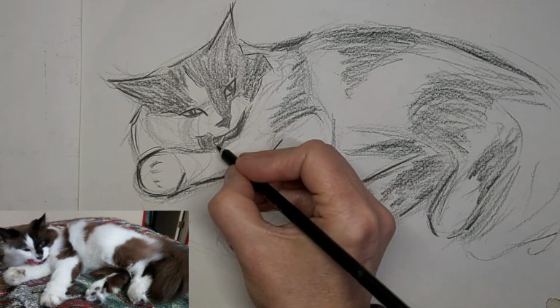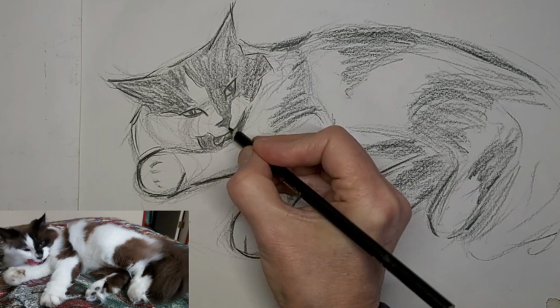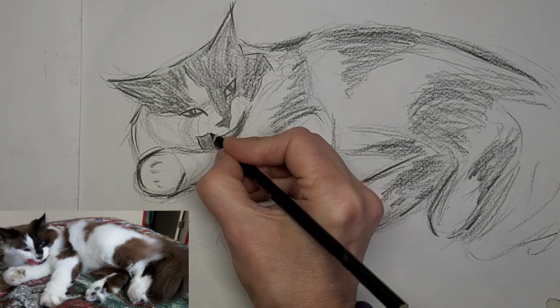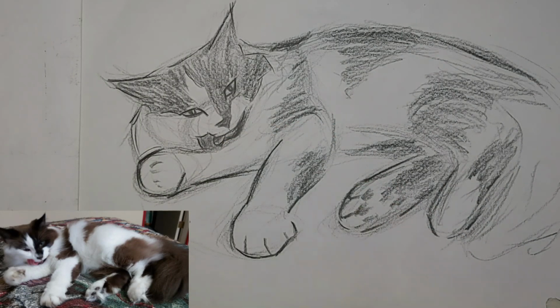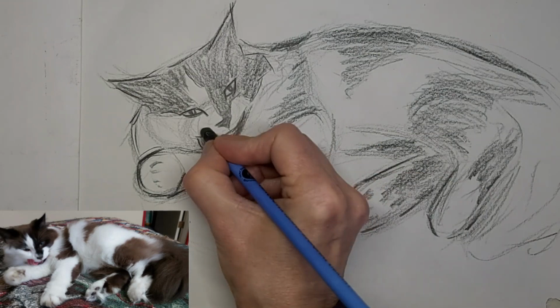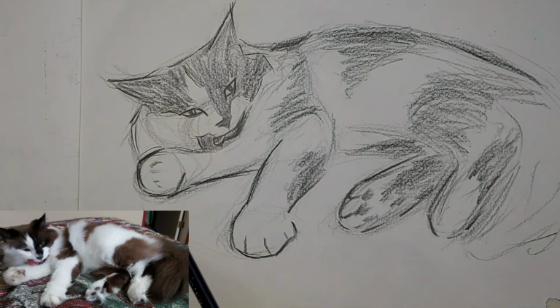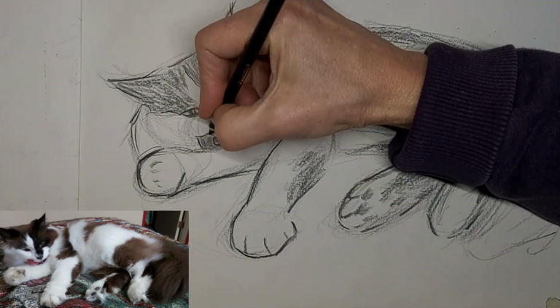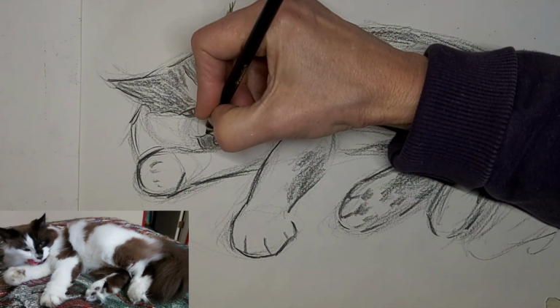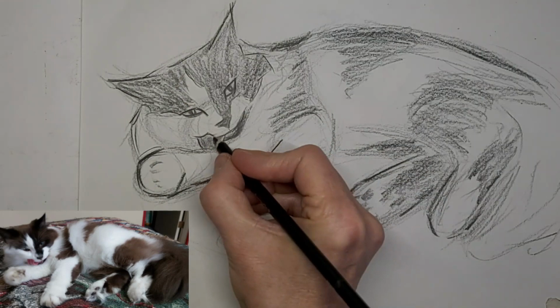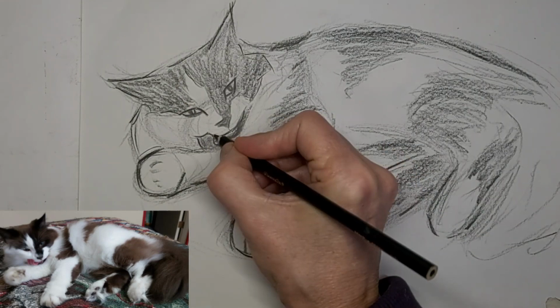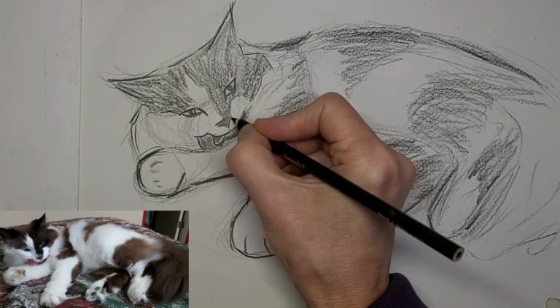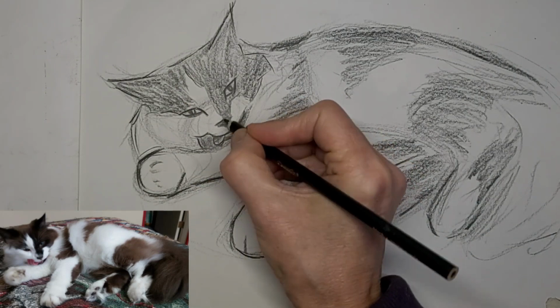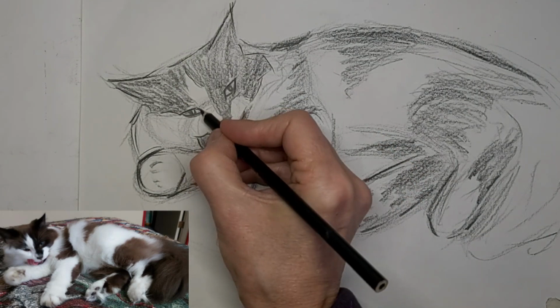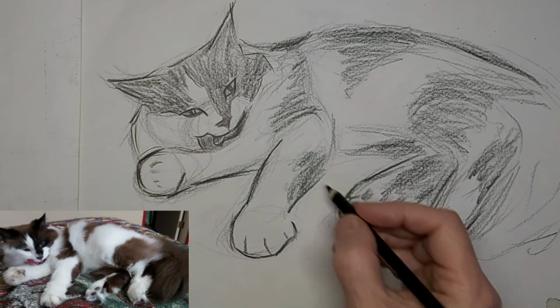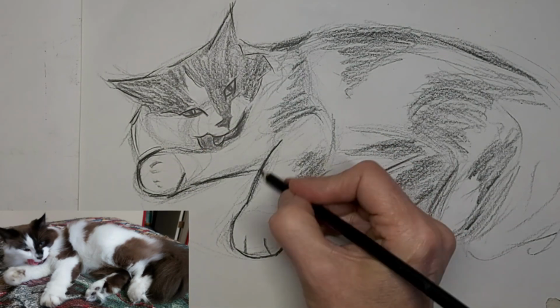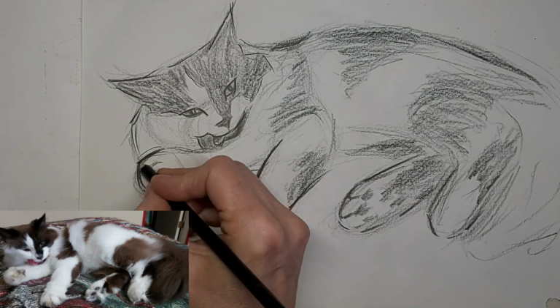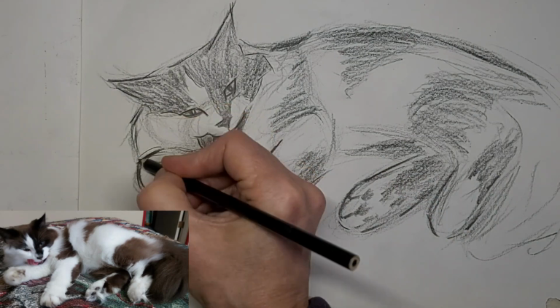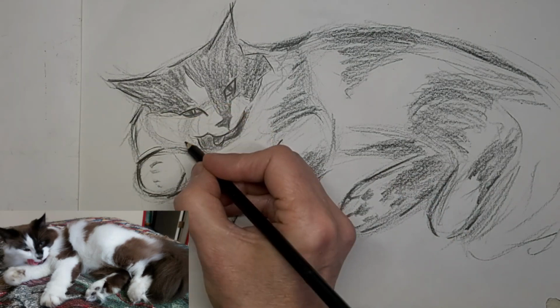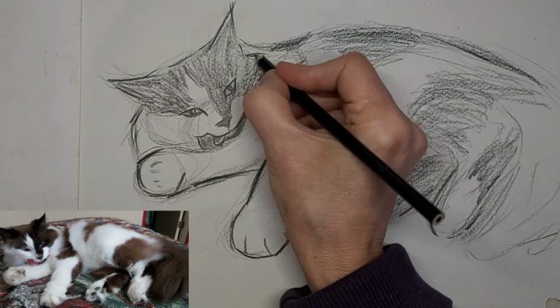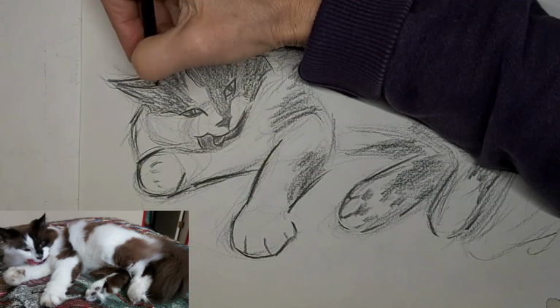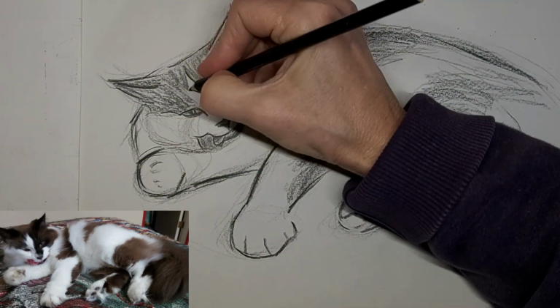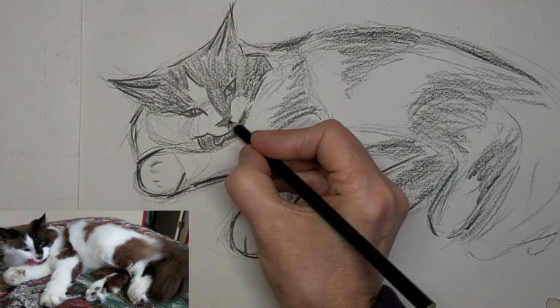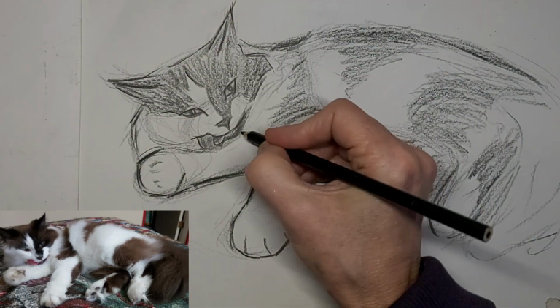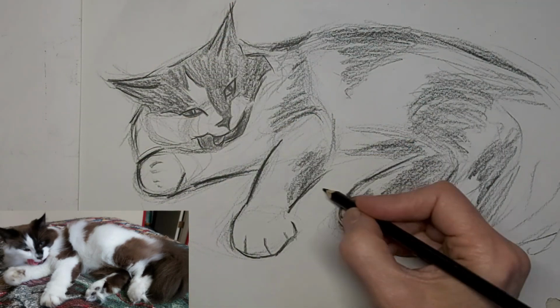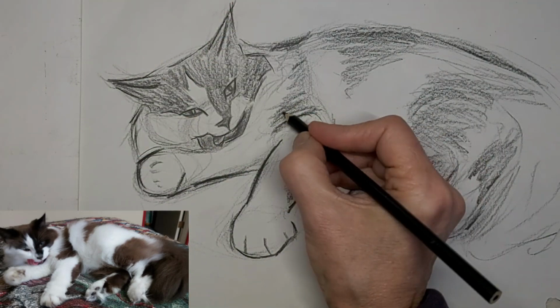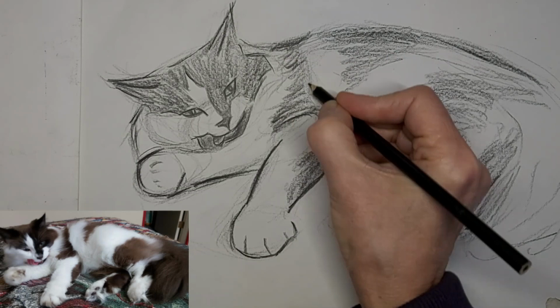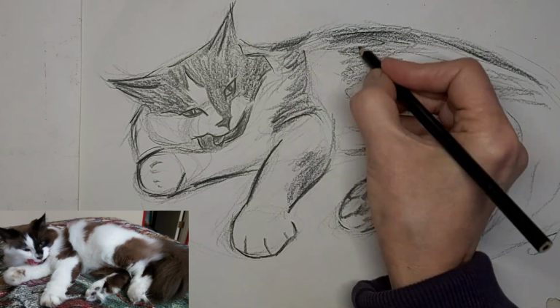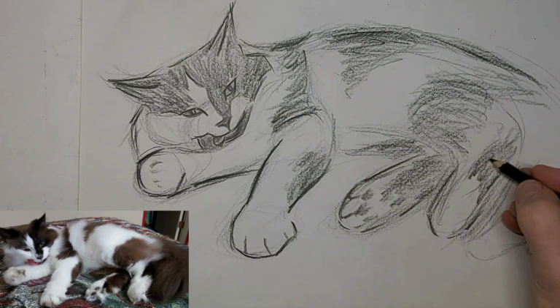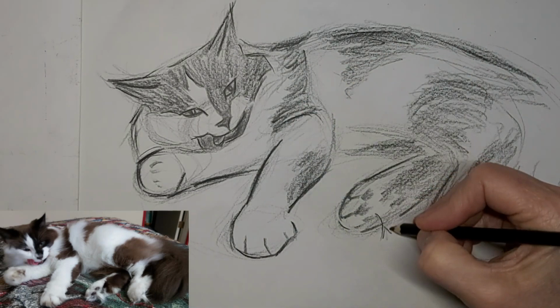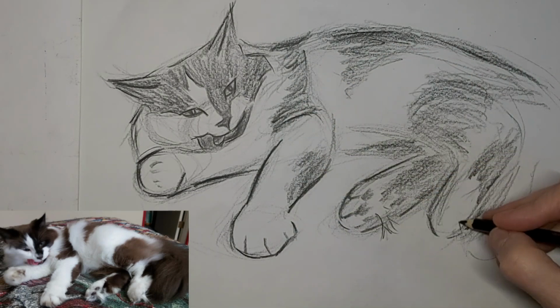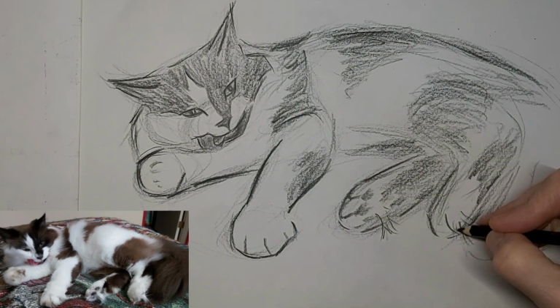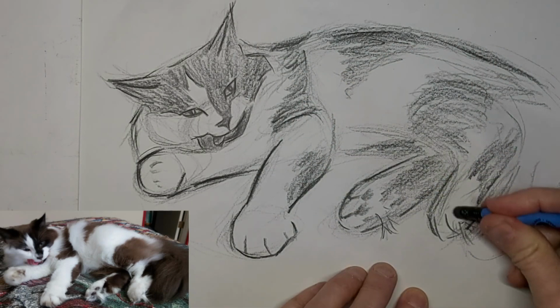Just fixing that tongue up a little, because that's really a focal point in the drawing. Now we're going really fast — eight times the speed — to get this drawing finished up quick.